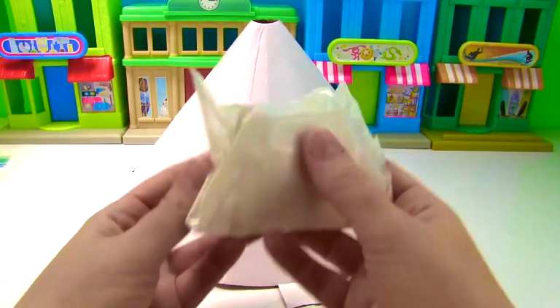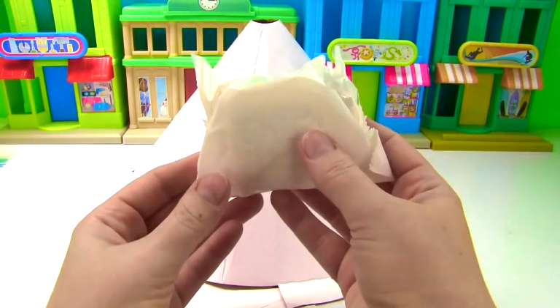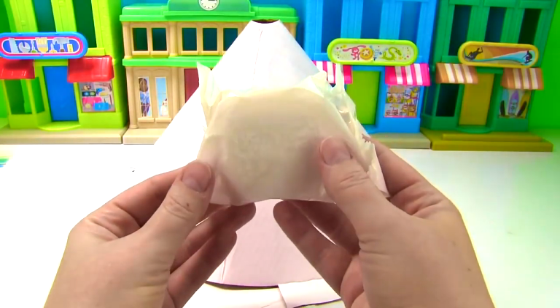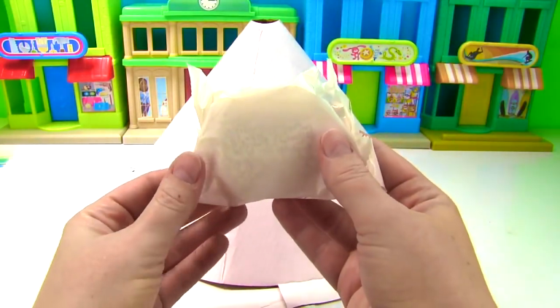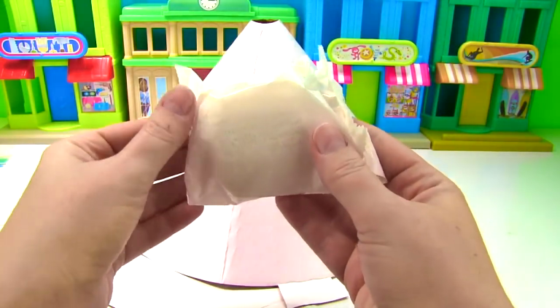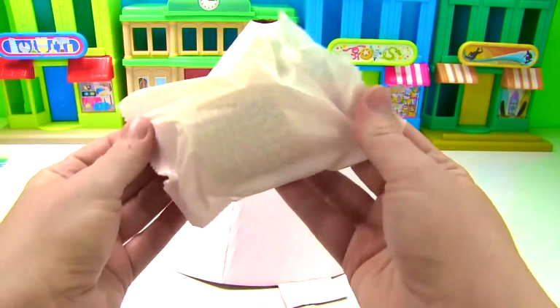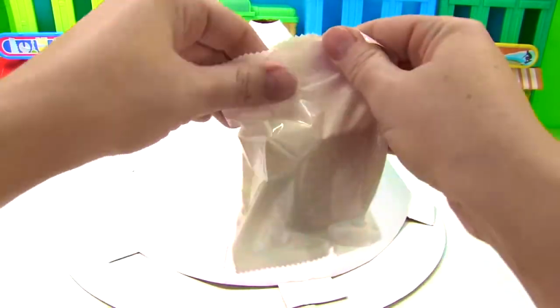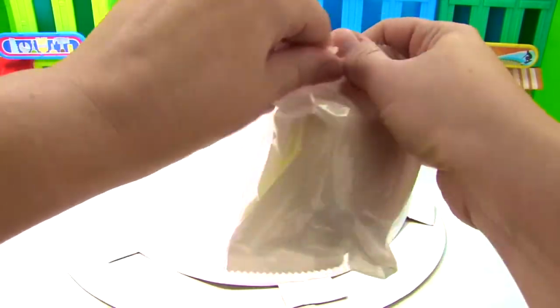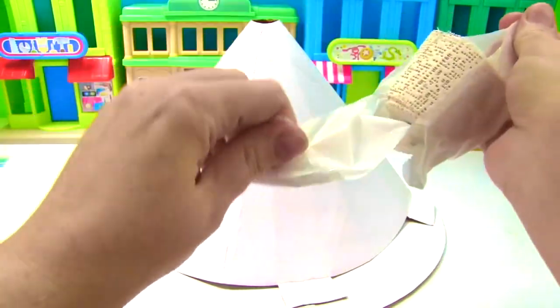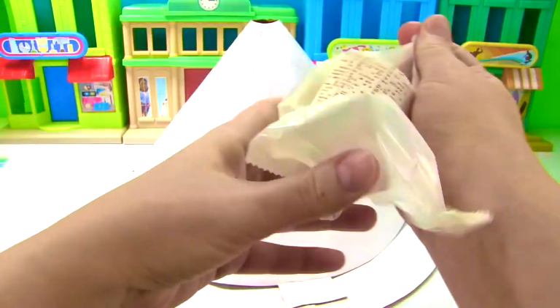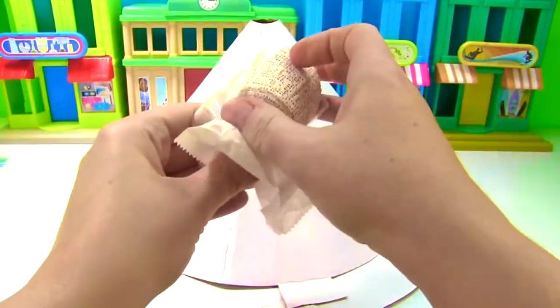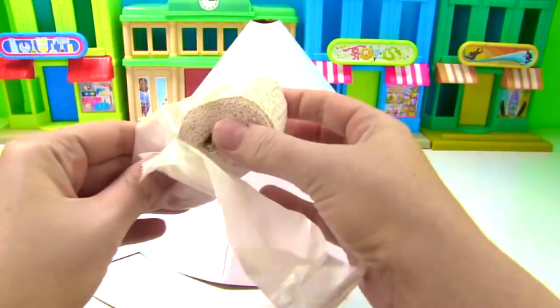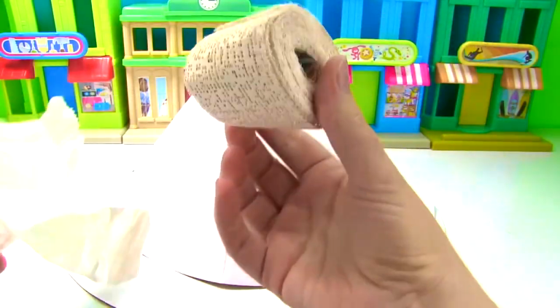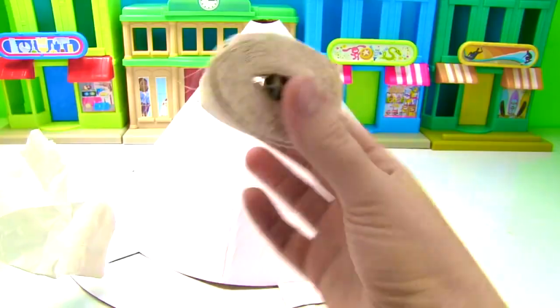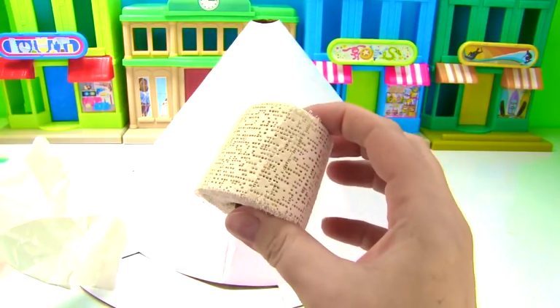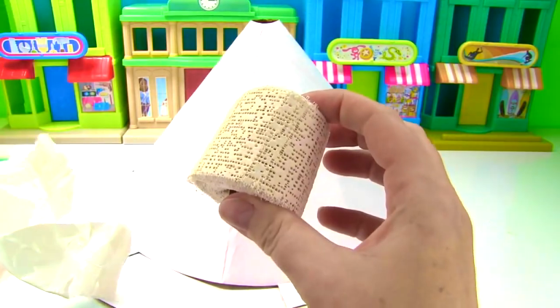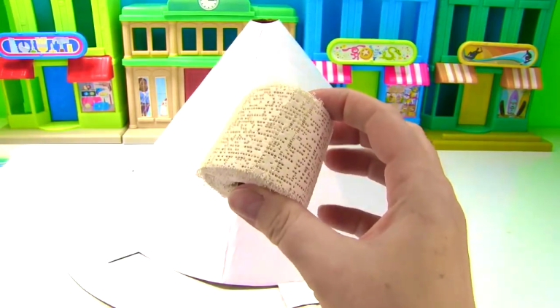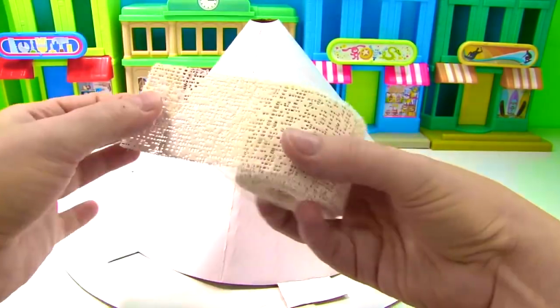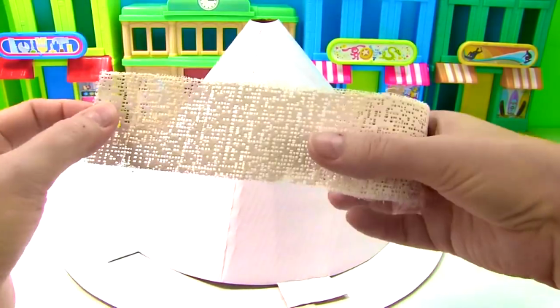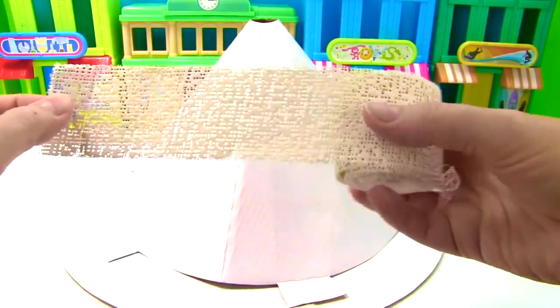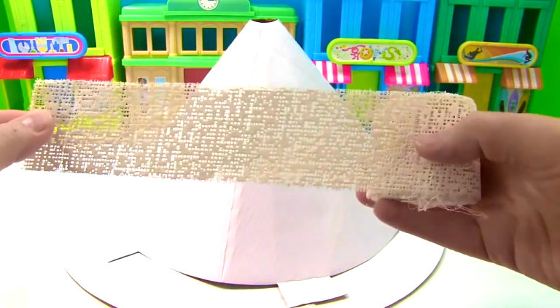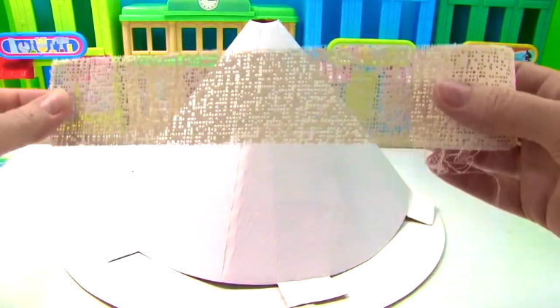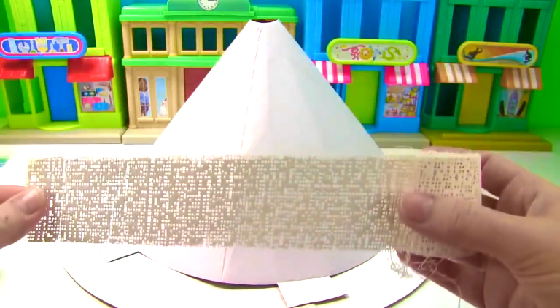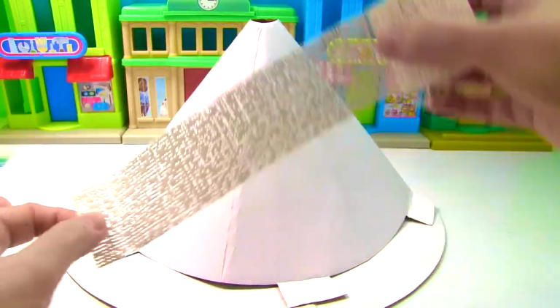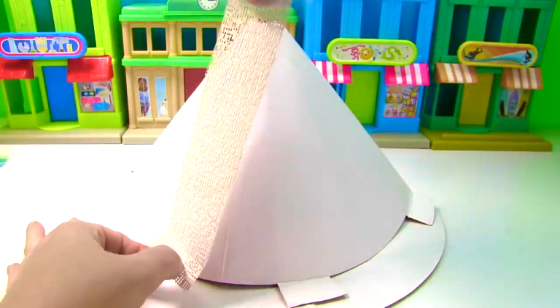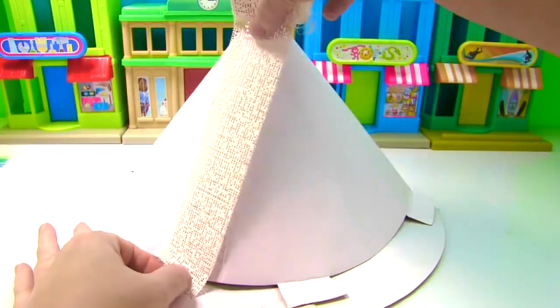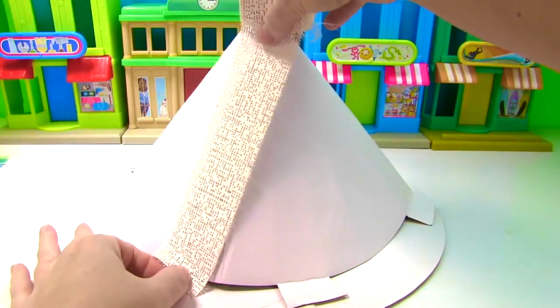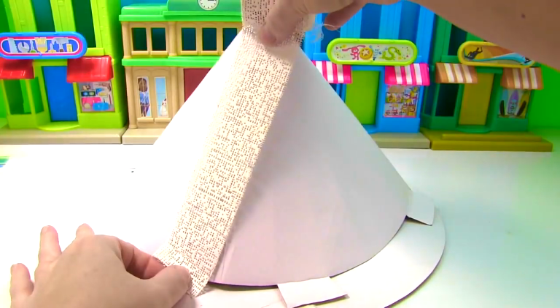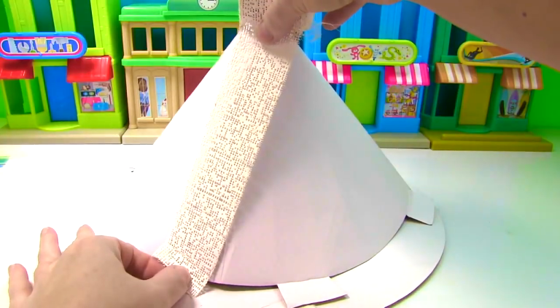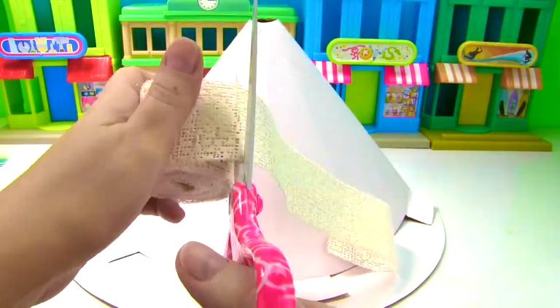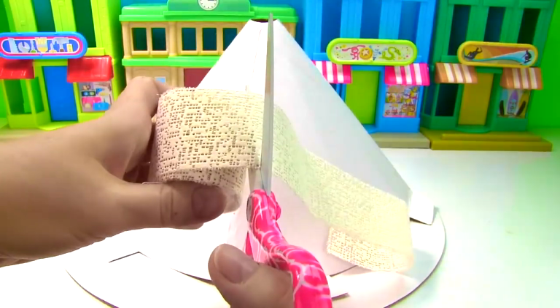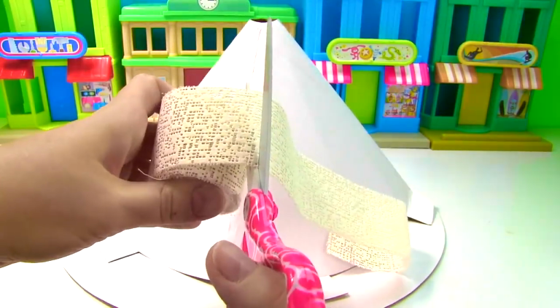Now it's time for the plaster. I'm going to open this up and cut six-inch strips, and then we'll dip each strip in some water and put it on our volcano. Time to cut the strips.